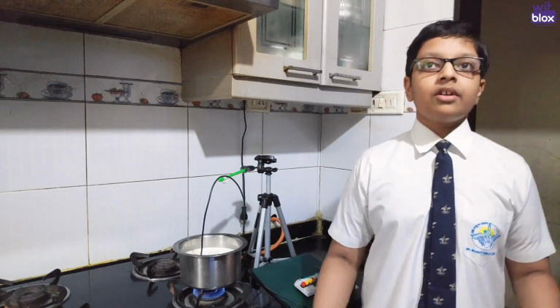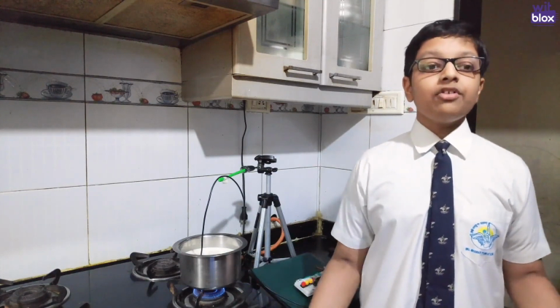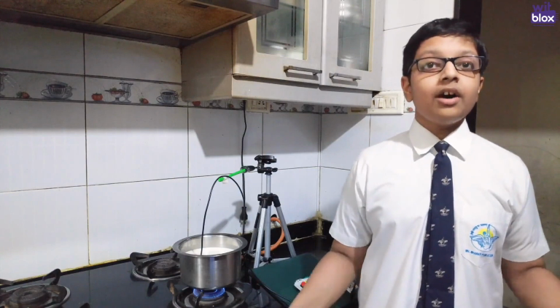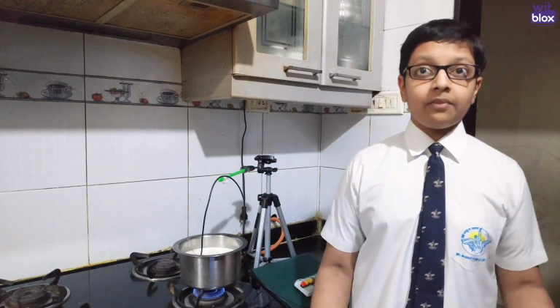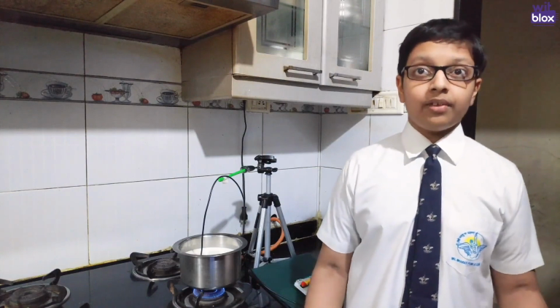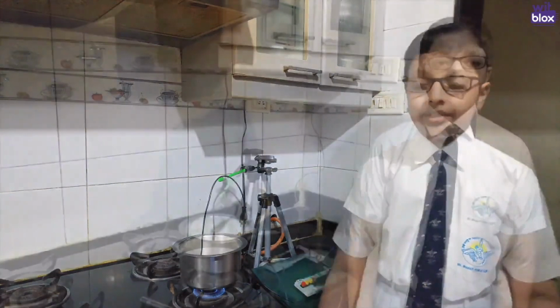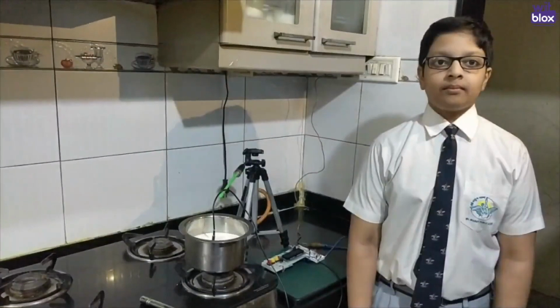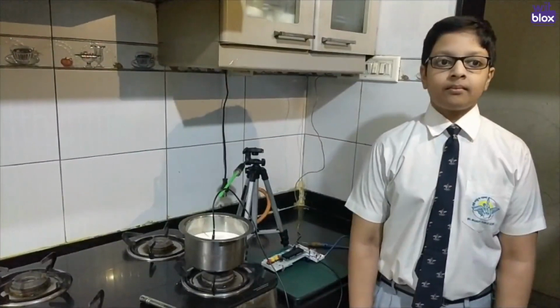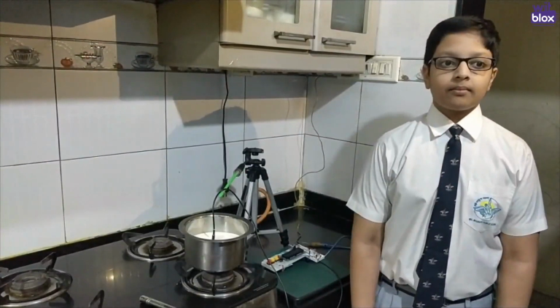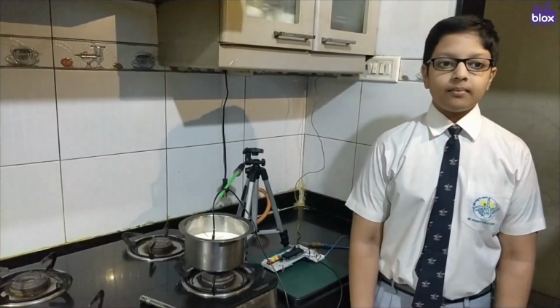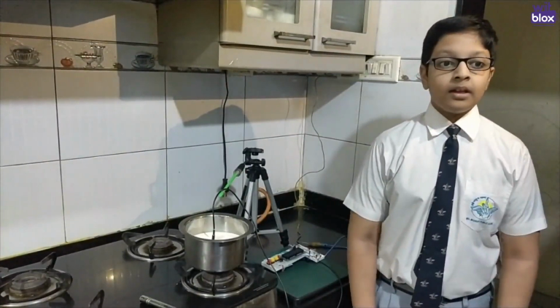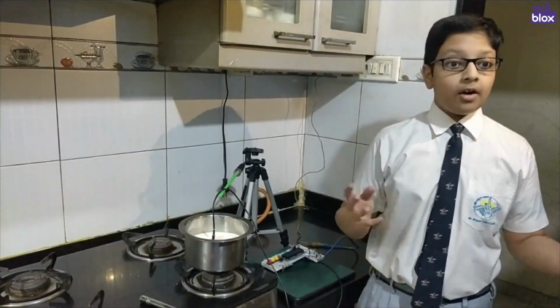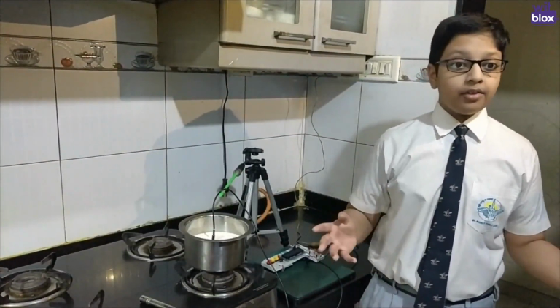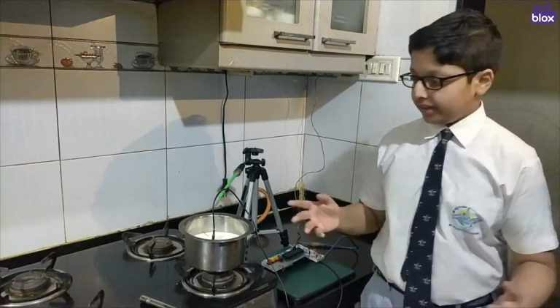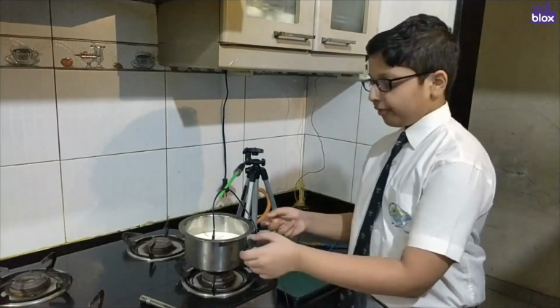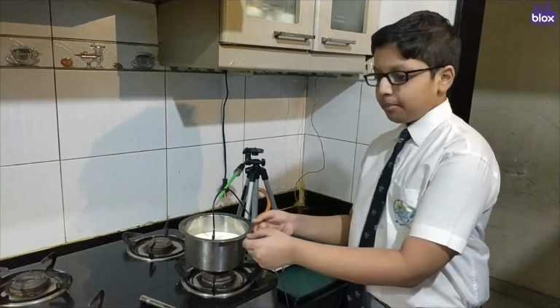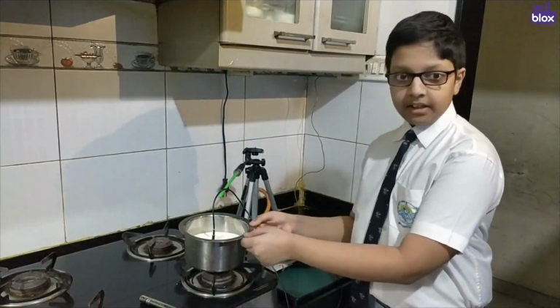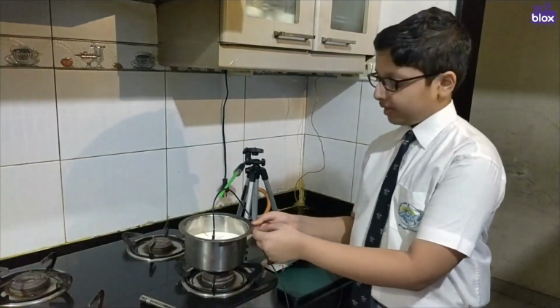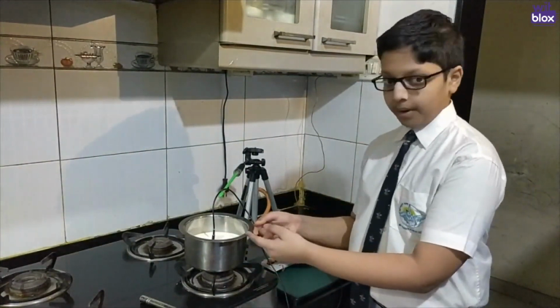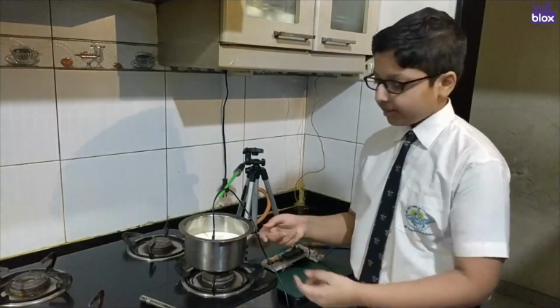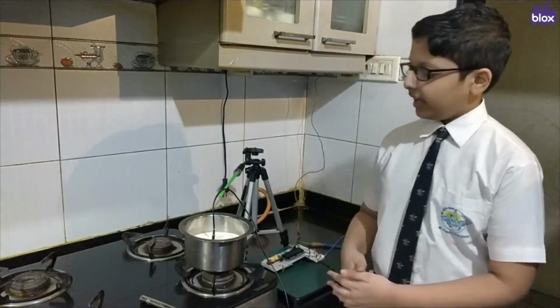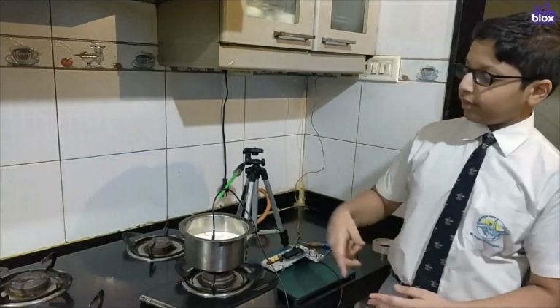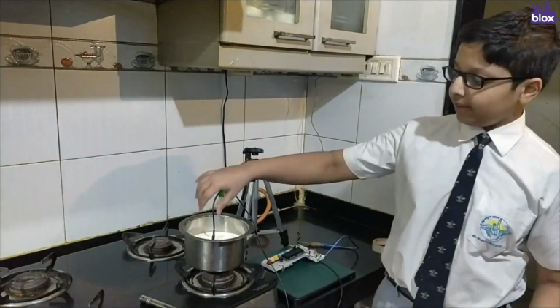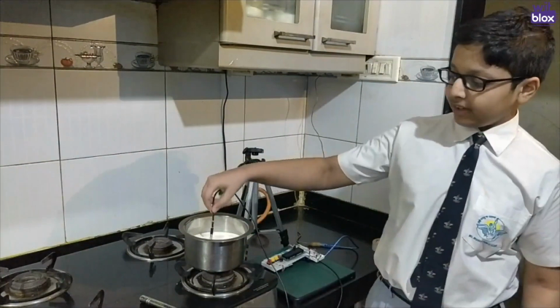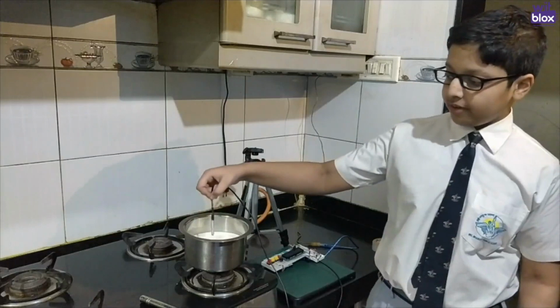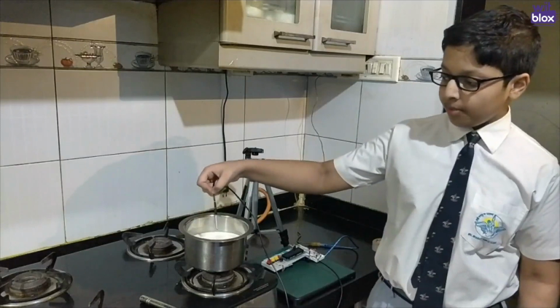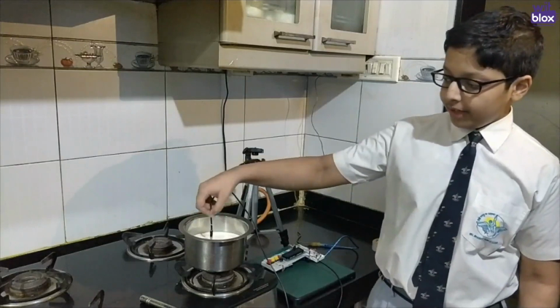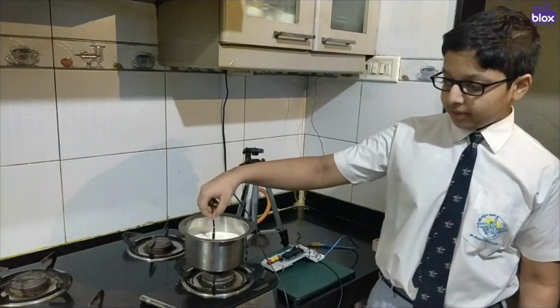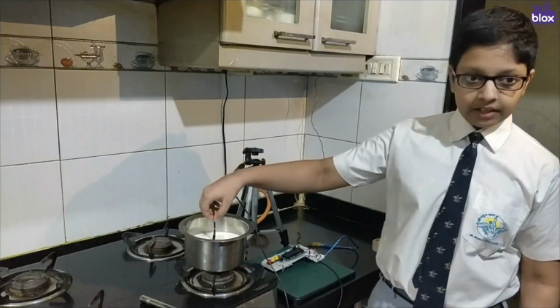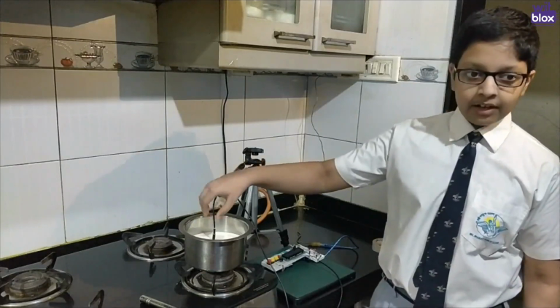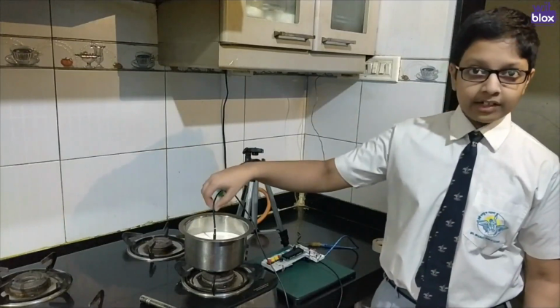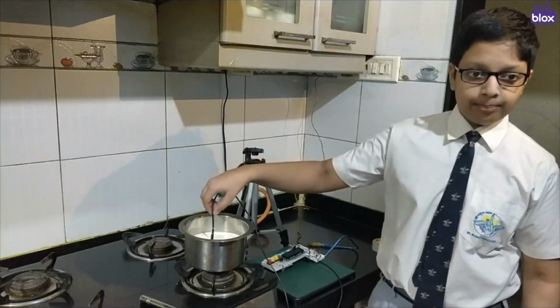Now let me show you how my device works. As you can see, I've put some milk in the vessel for boiling and I've also dipped the temperature probe into the milk to detect the temperature.